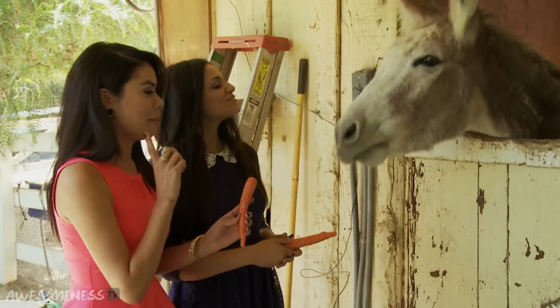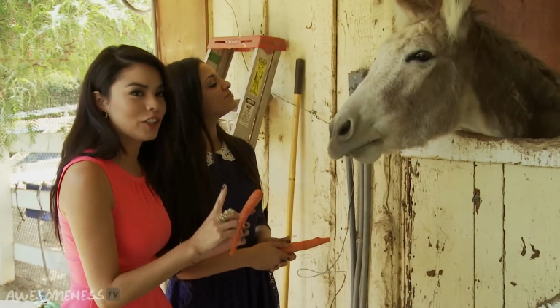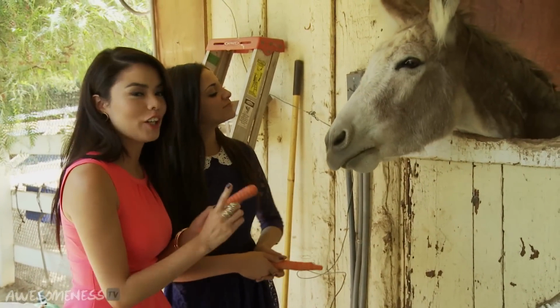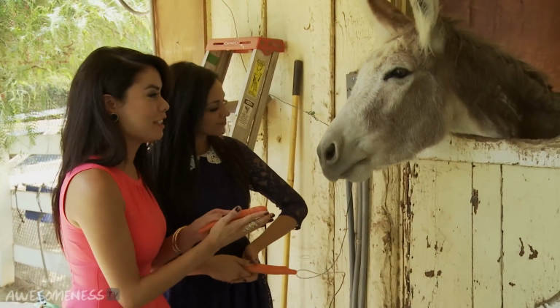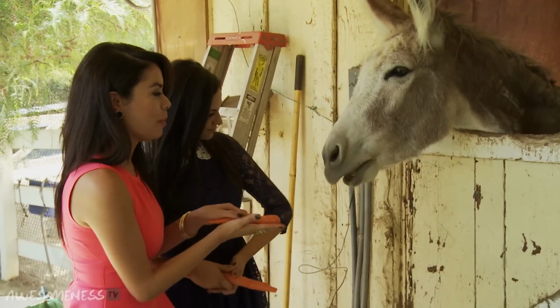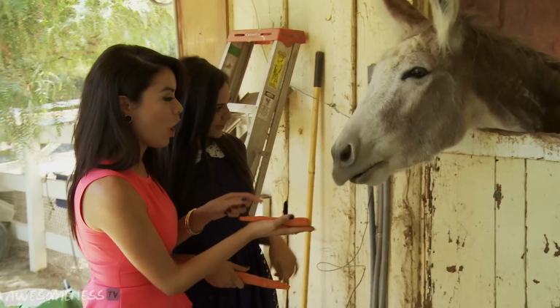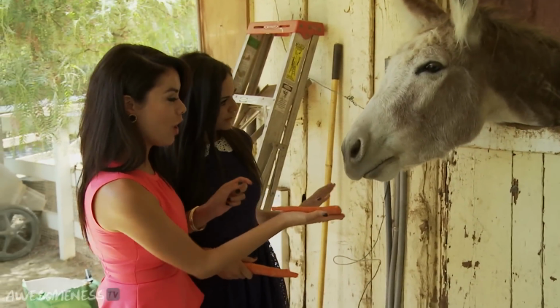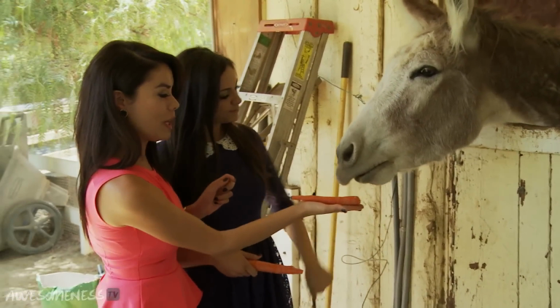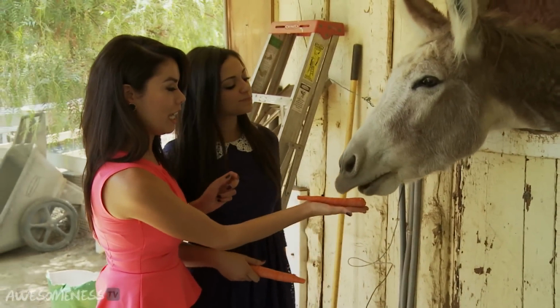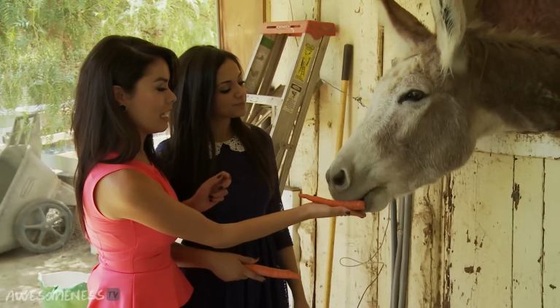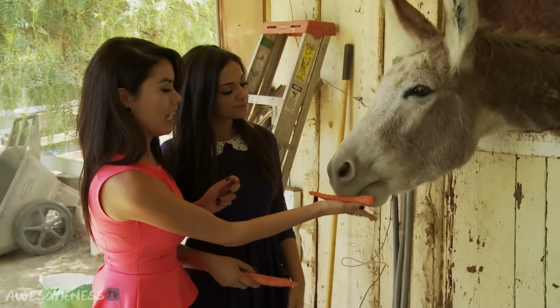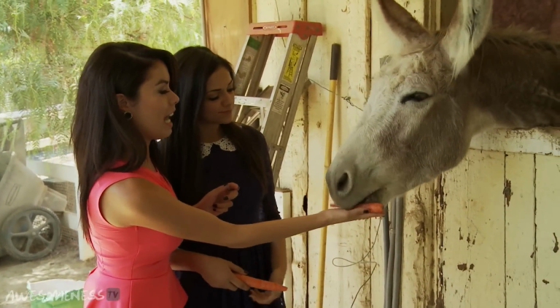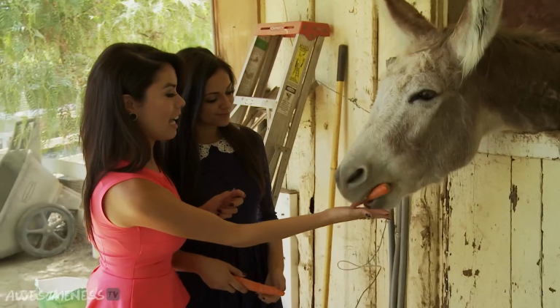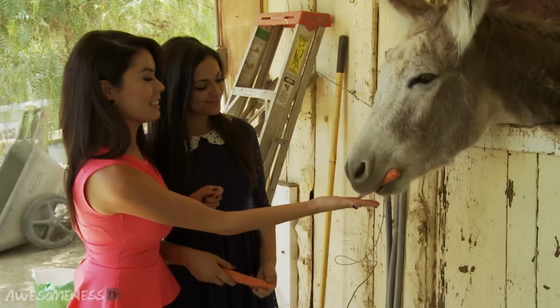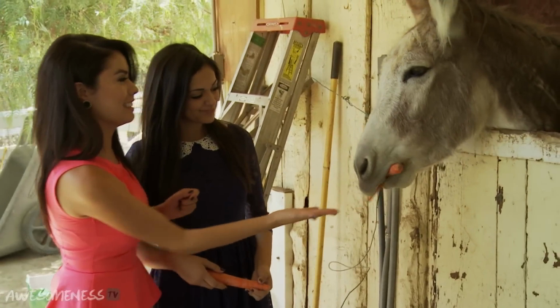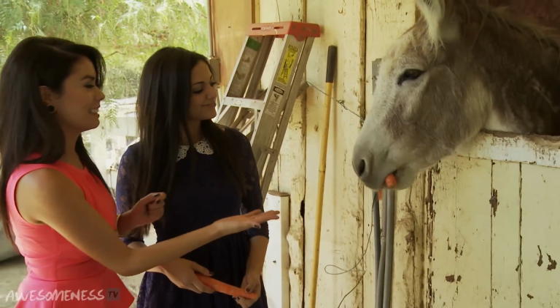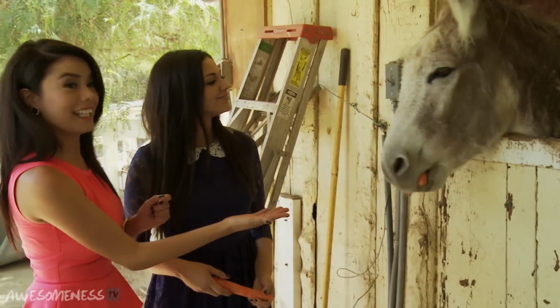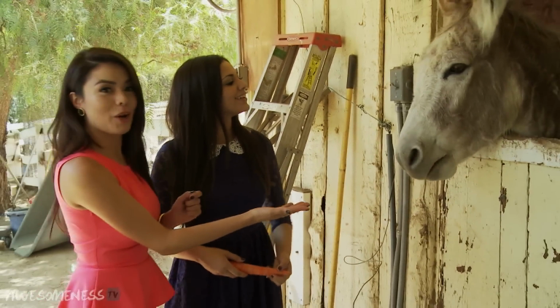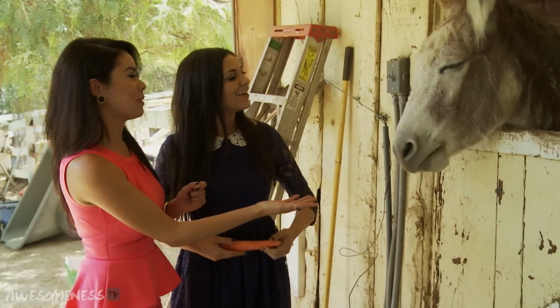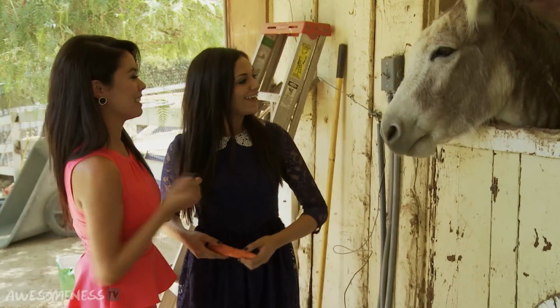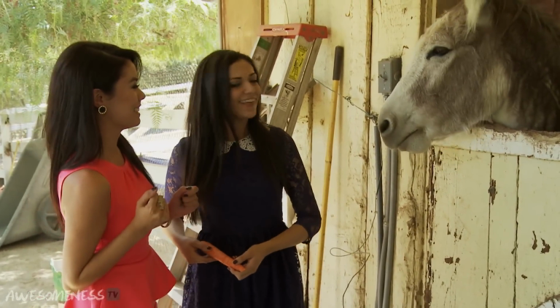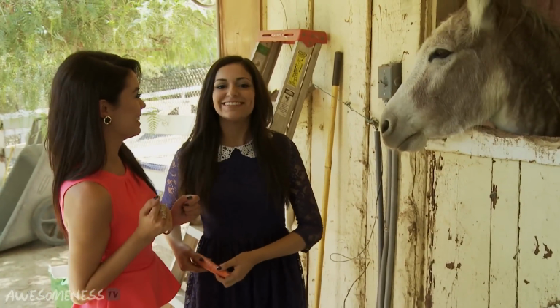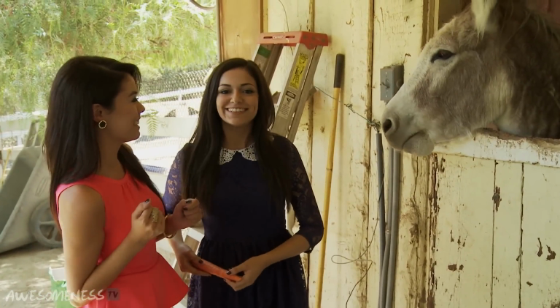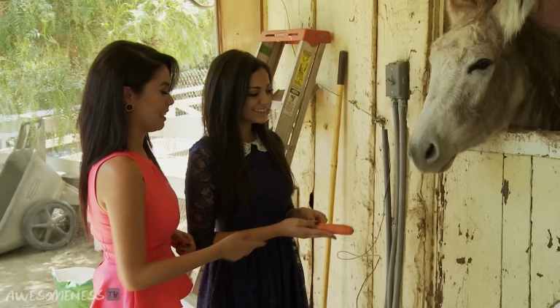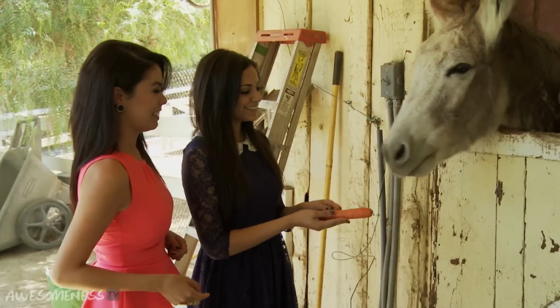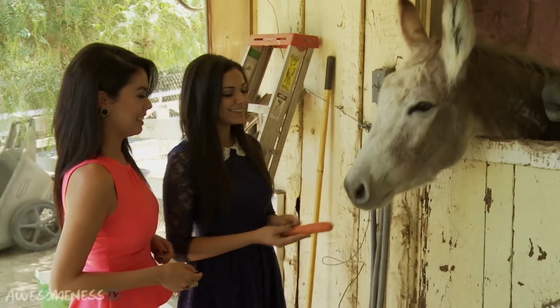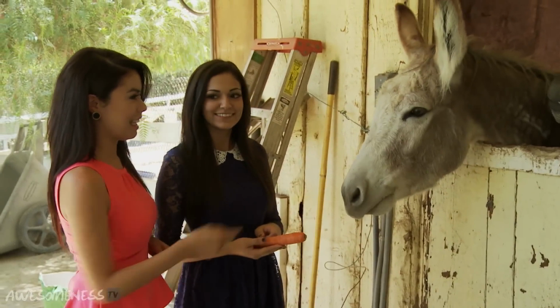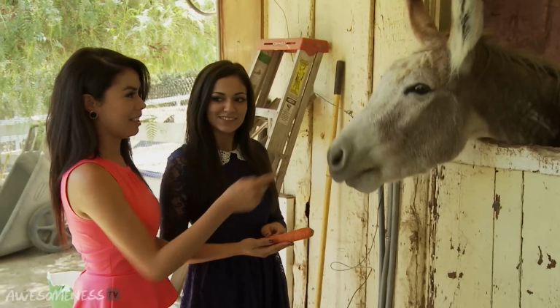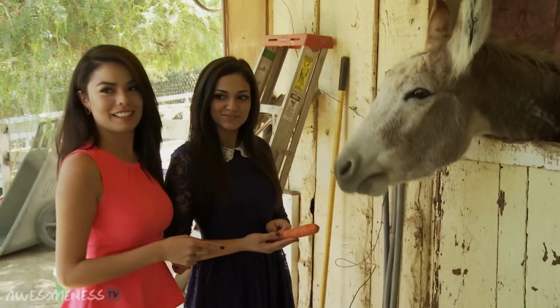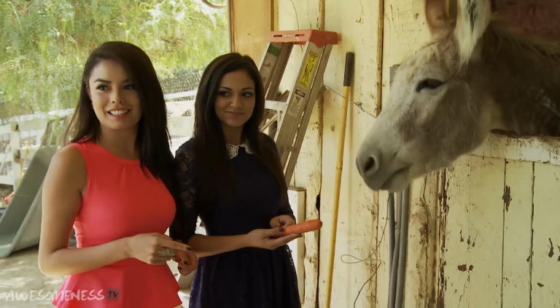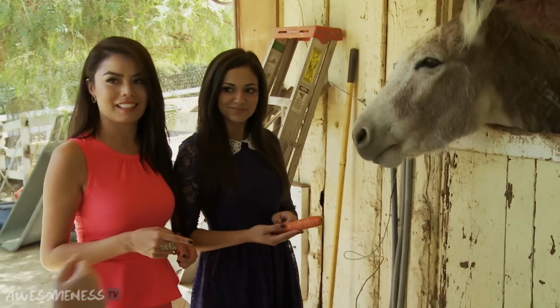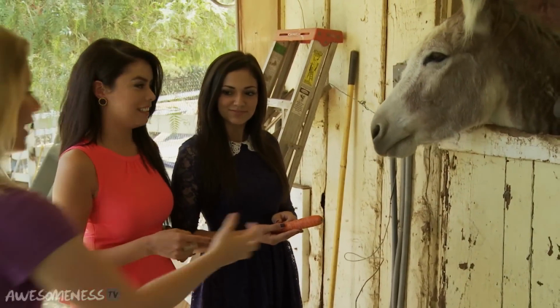Make sure your hand is open all the way. Except there's an issue — you didn't feed the donkey correctly.